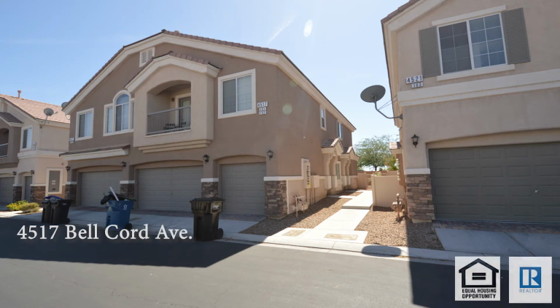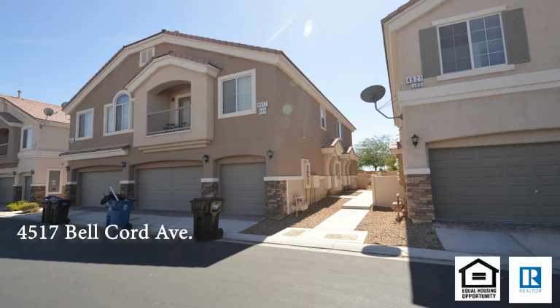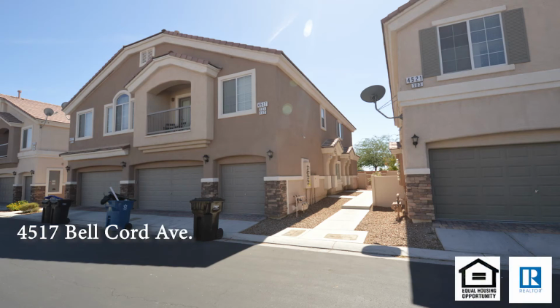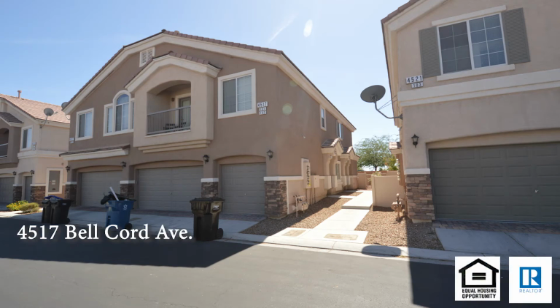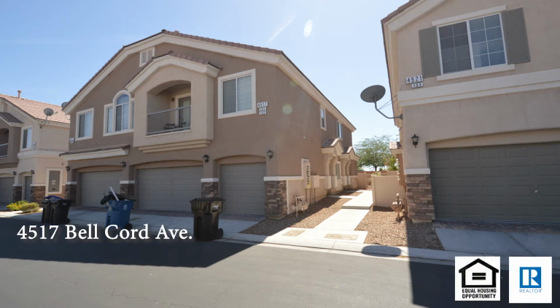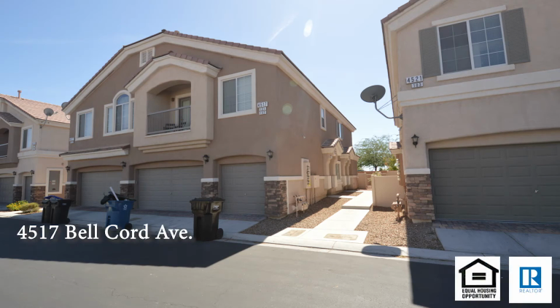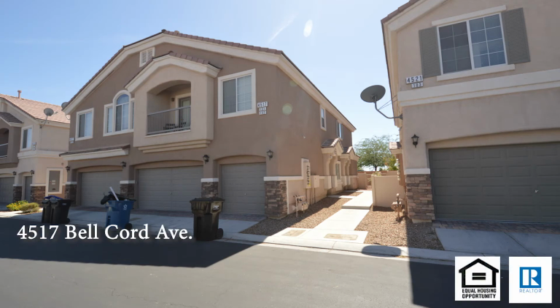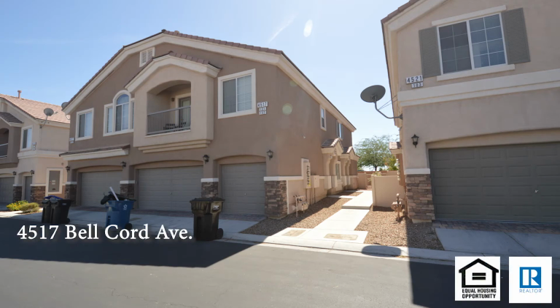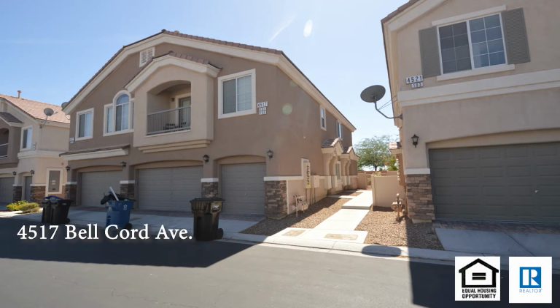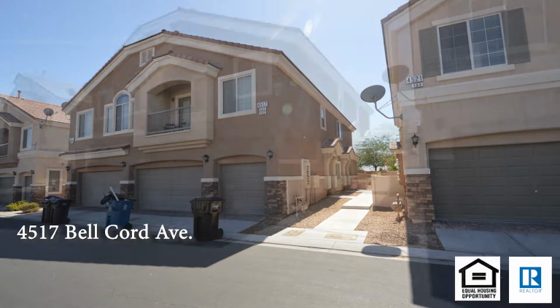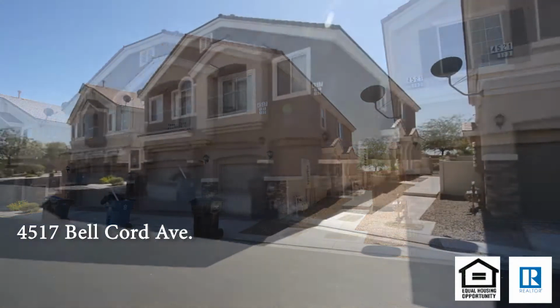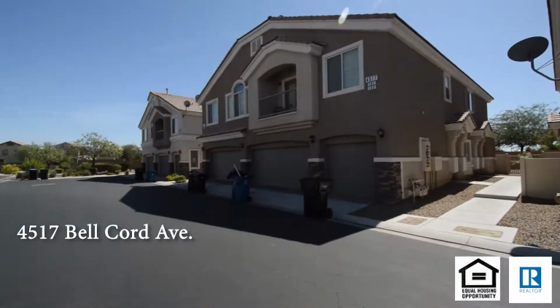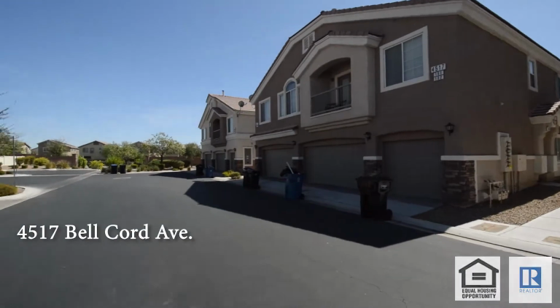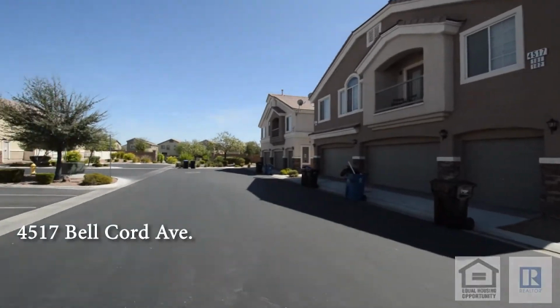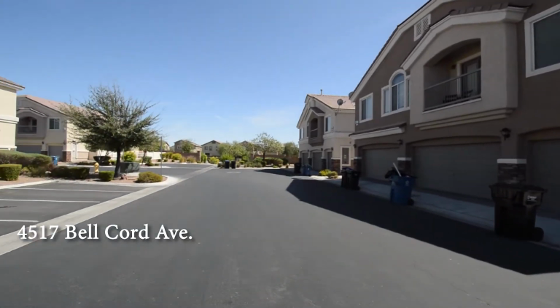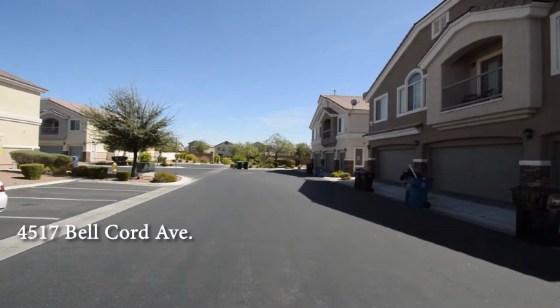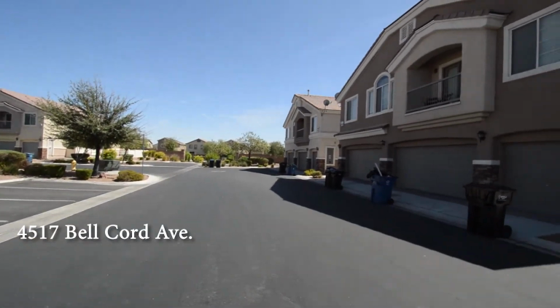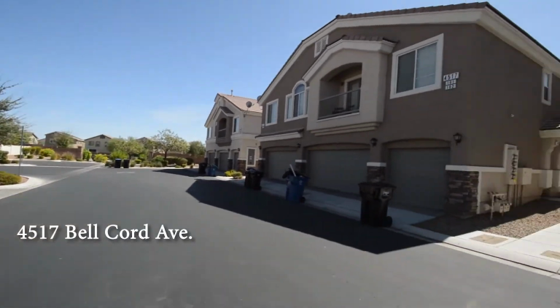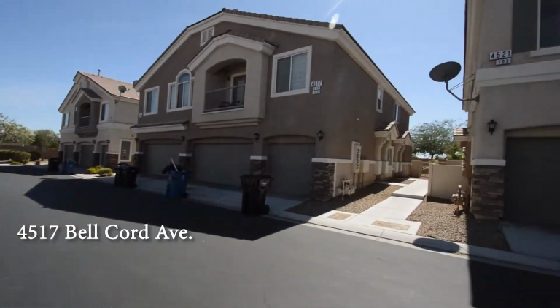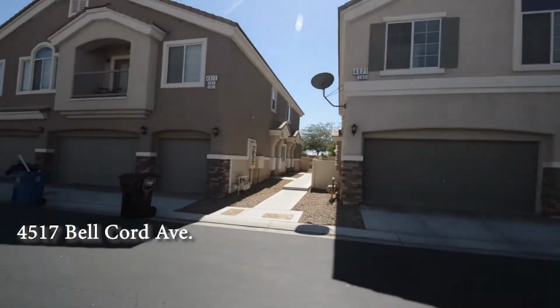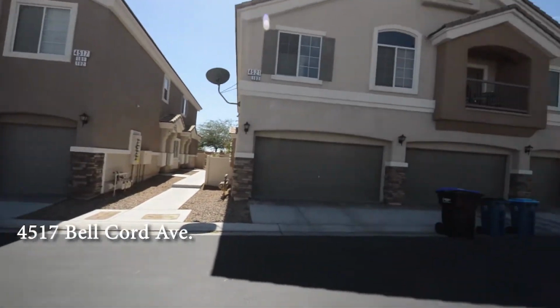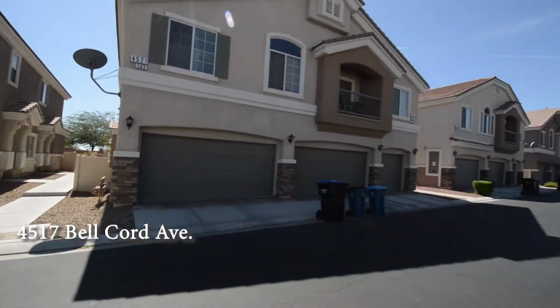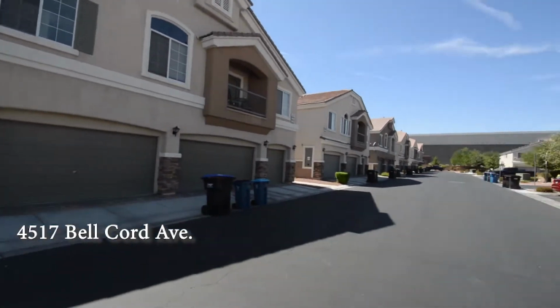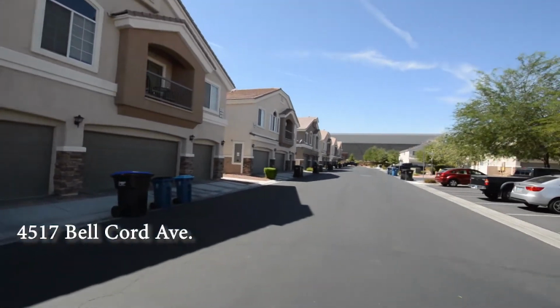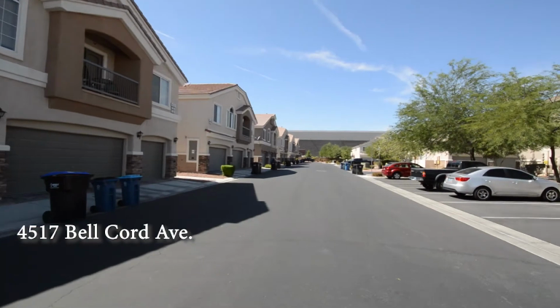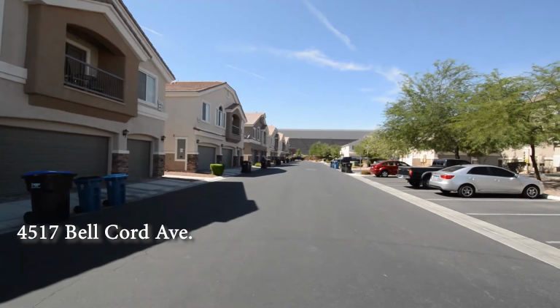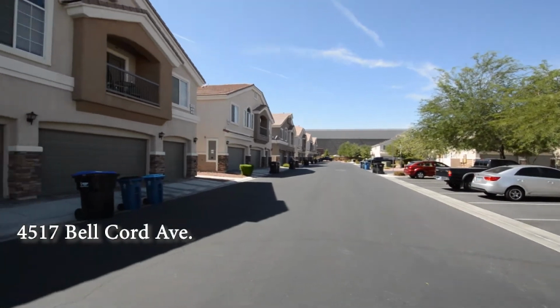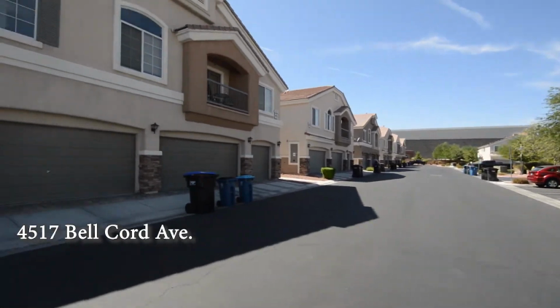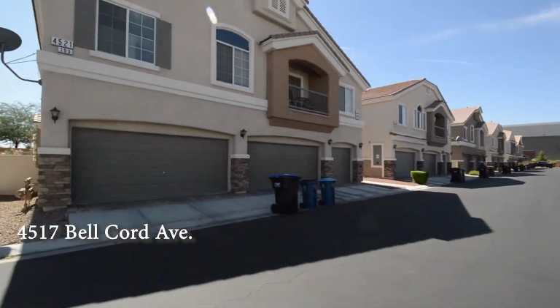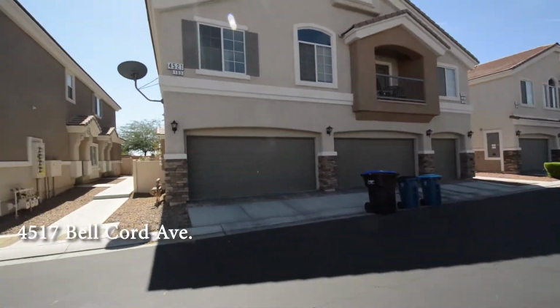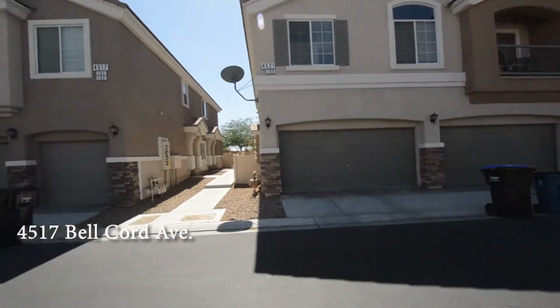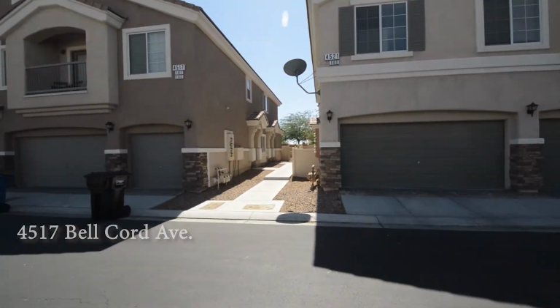A two-story townhouse at 4517 Belcord Avenue in North Las Vegas, Nevada. The townhouse is in a gated community in the north part of the valley with shopping, schools, casinos, and EC-215 access nearby.